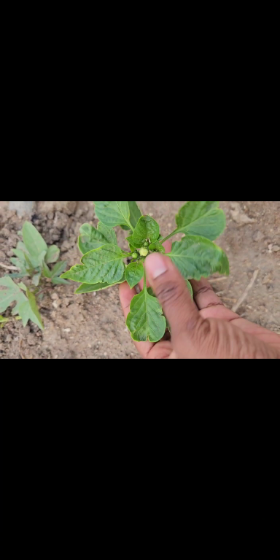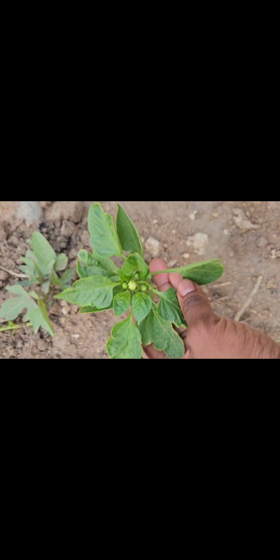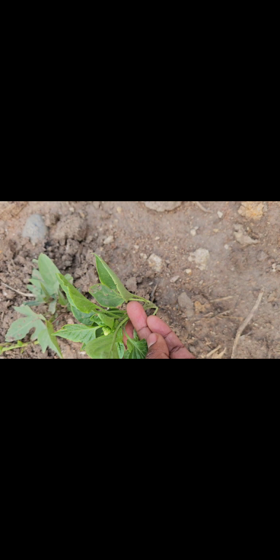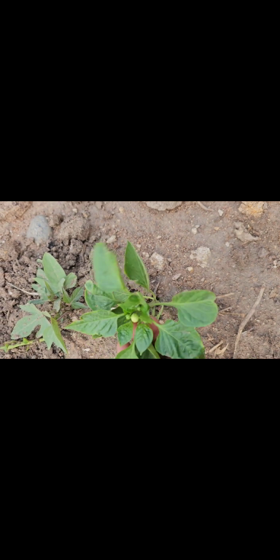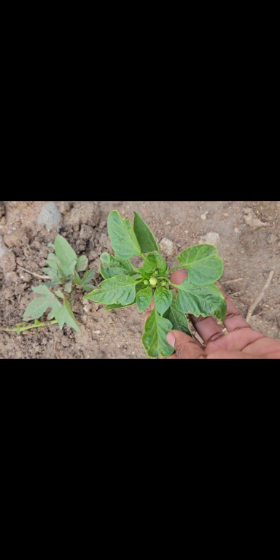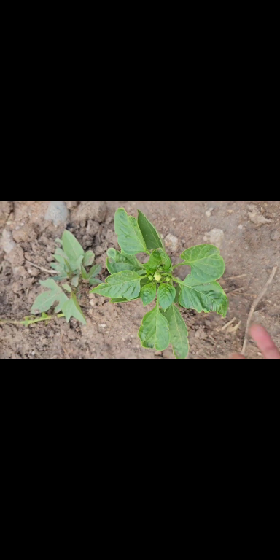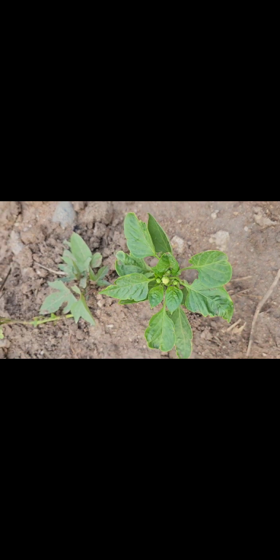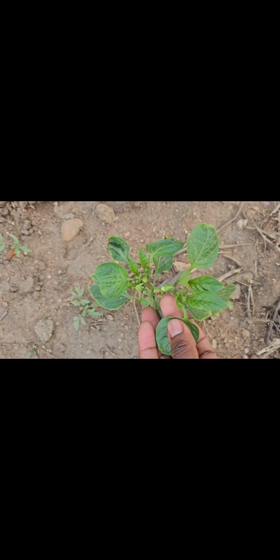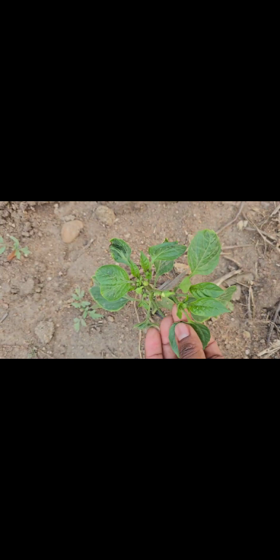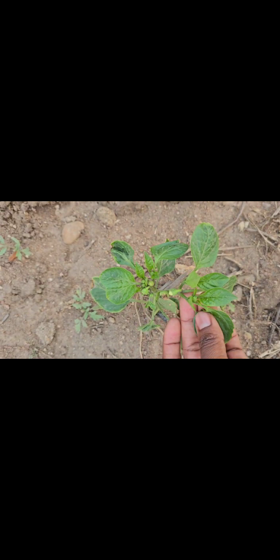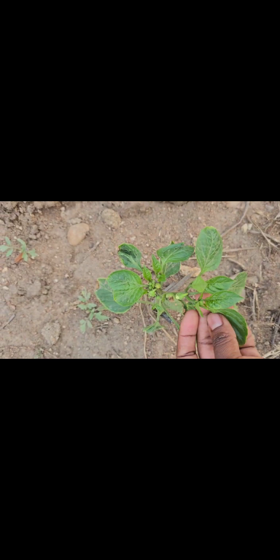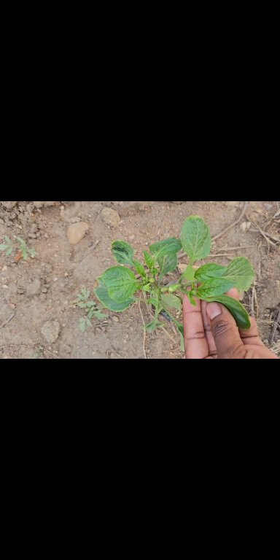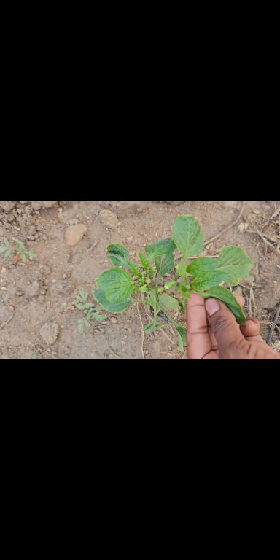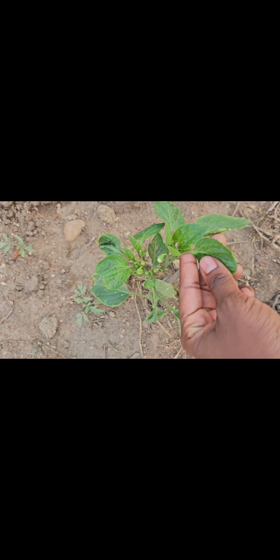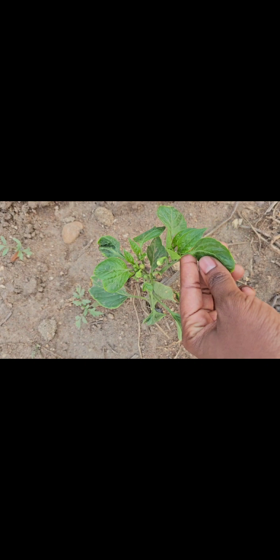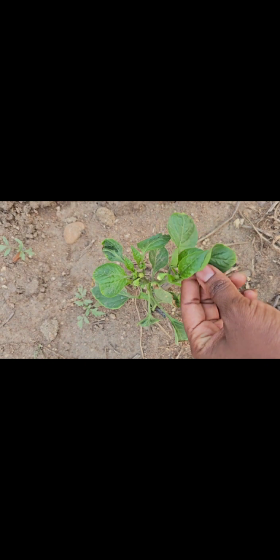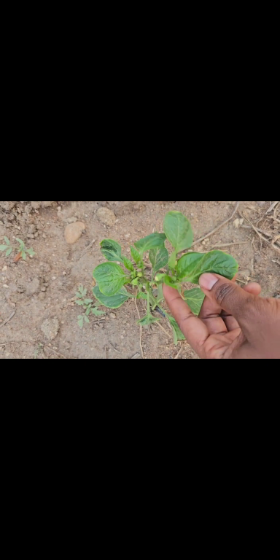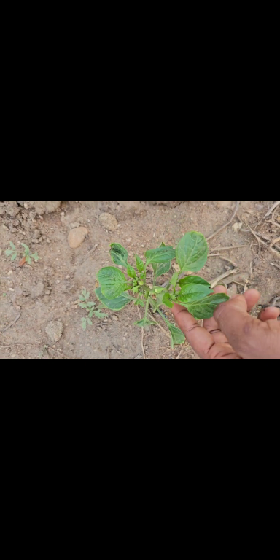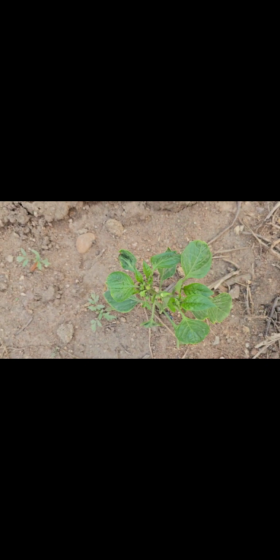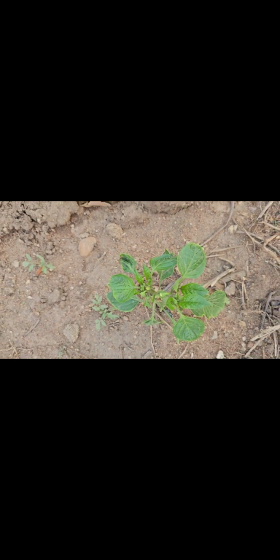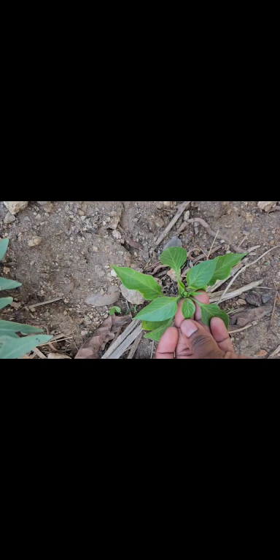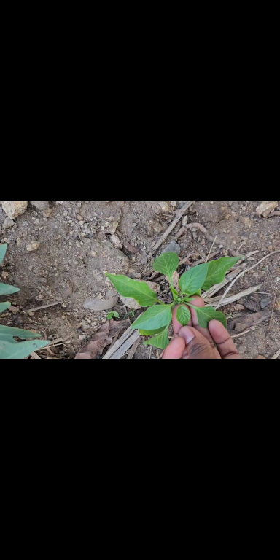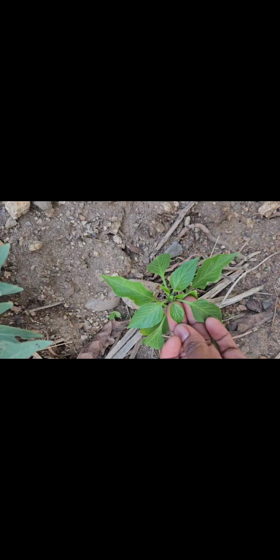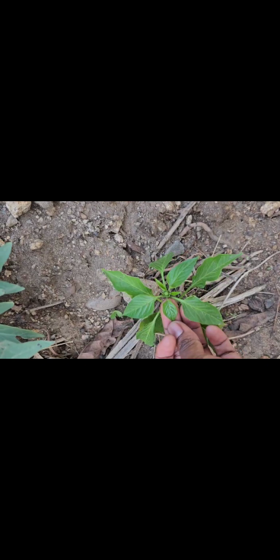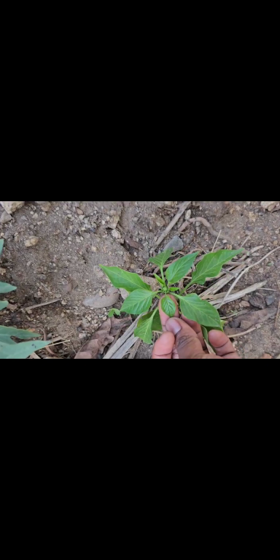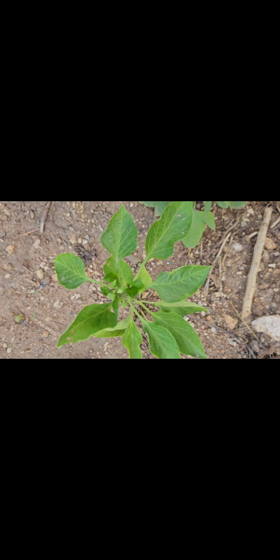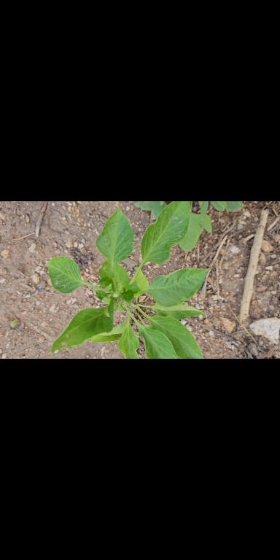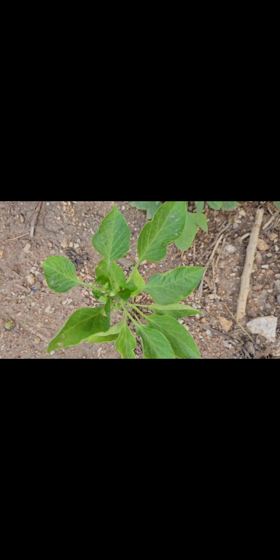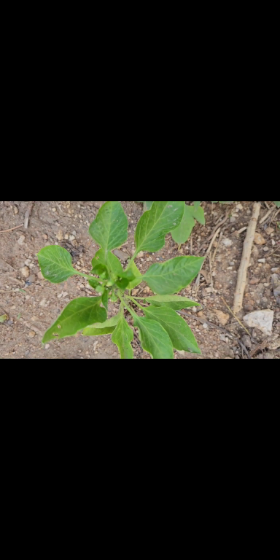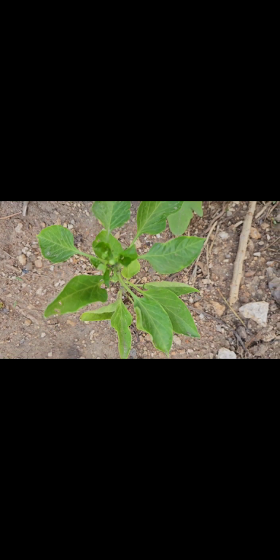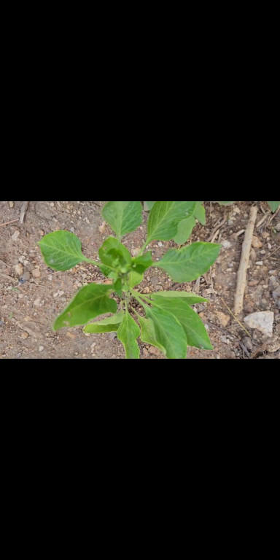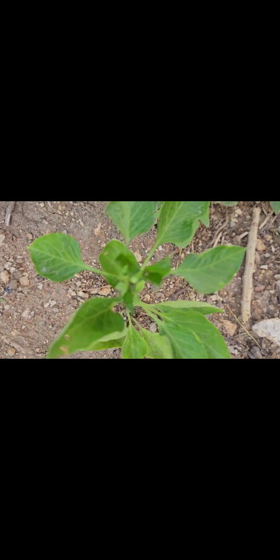As you can see, the flowering and fruiting process has already started. You can now see very tiny bell peppers growing from my bell pepper plants.